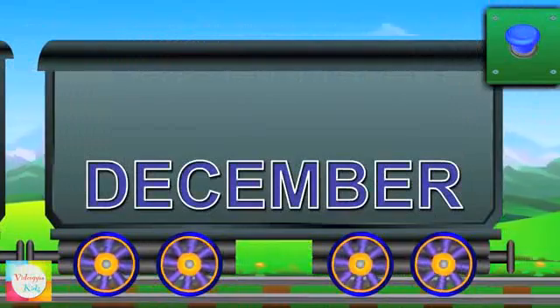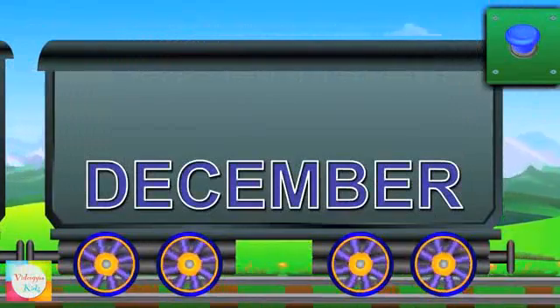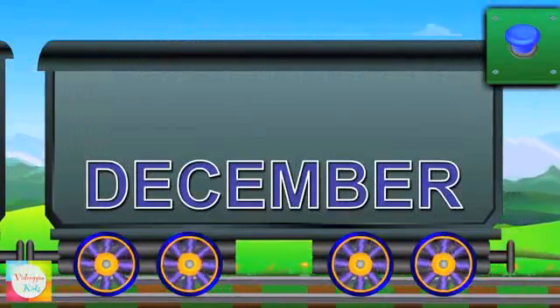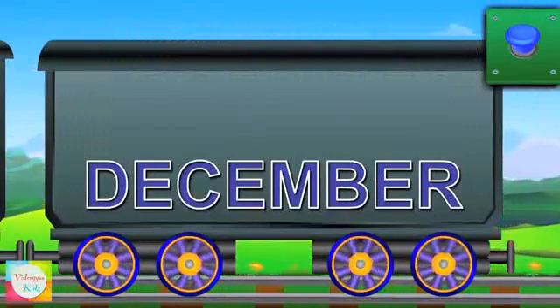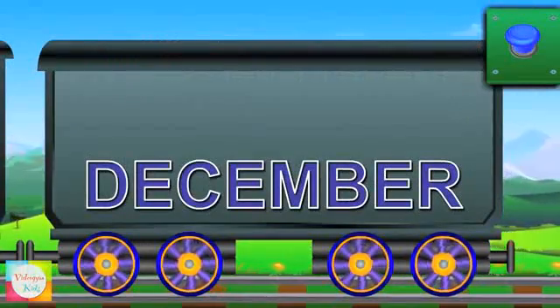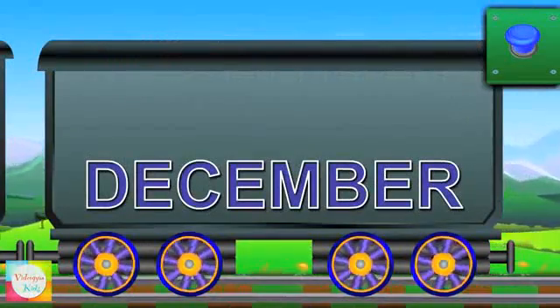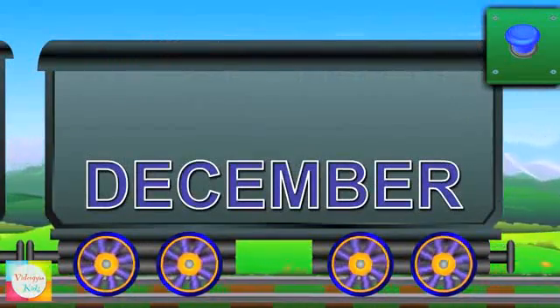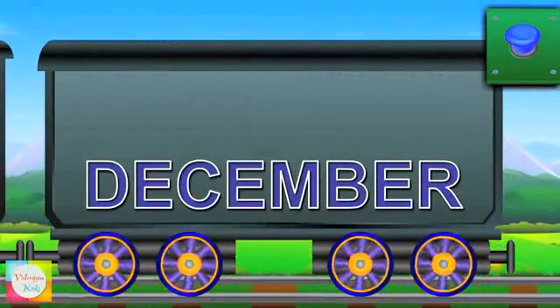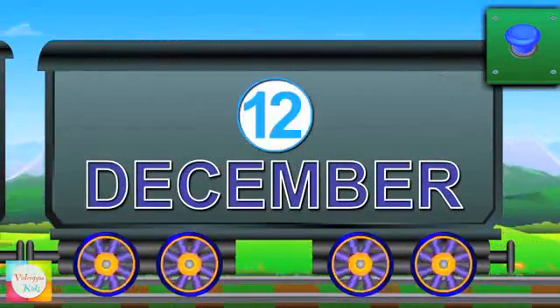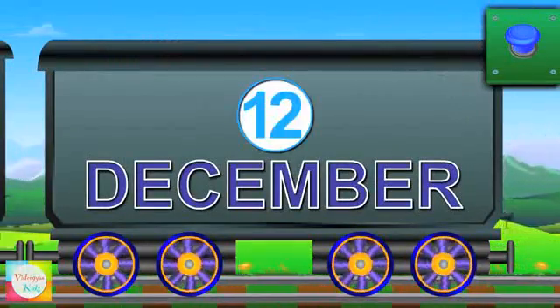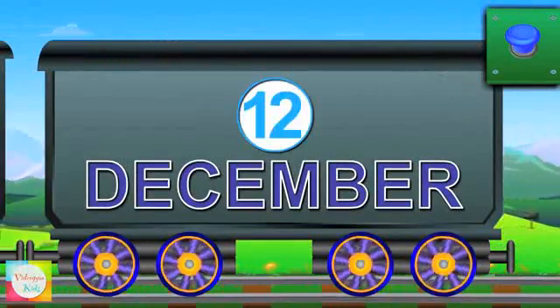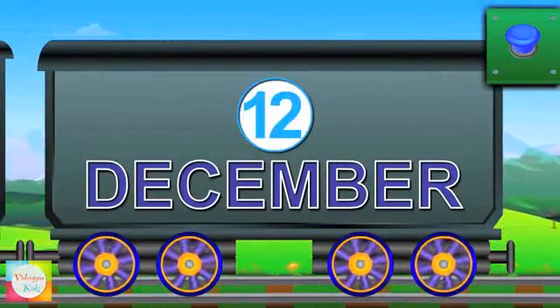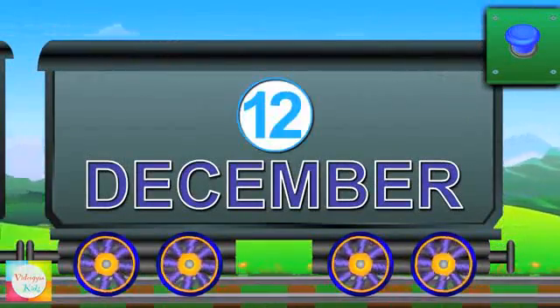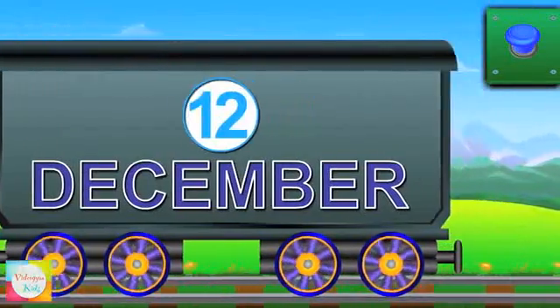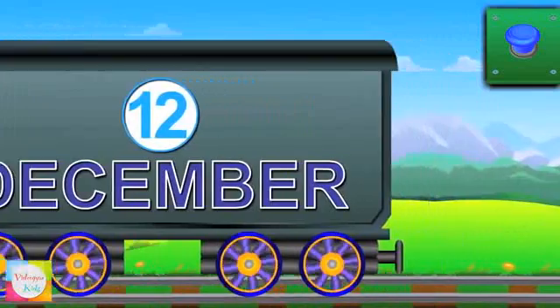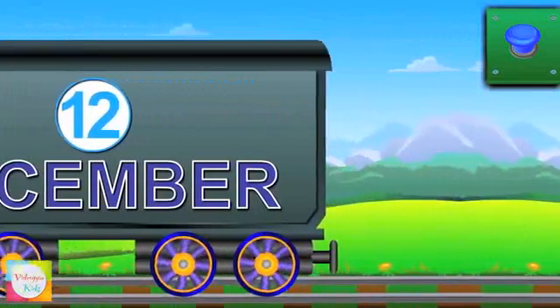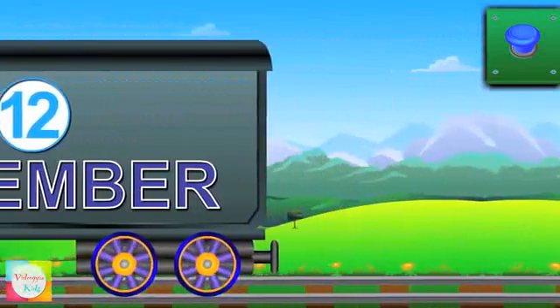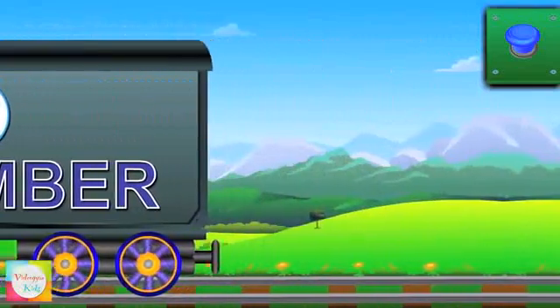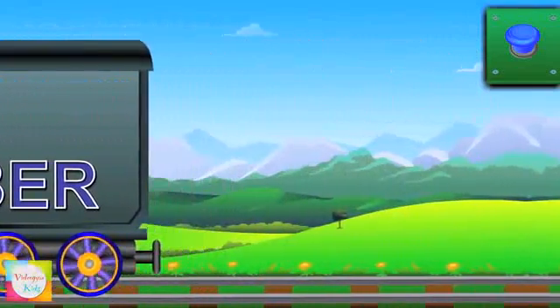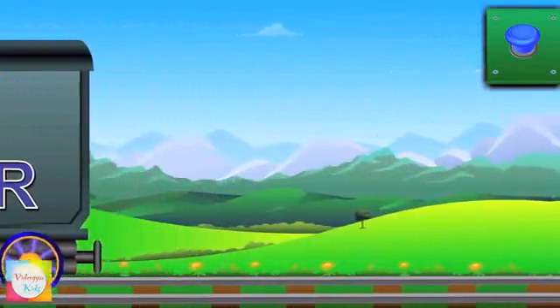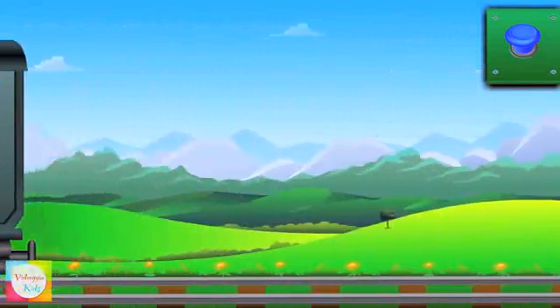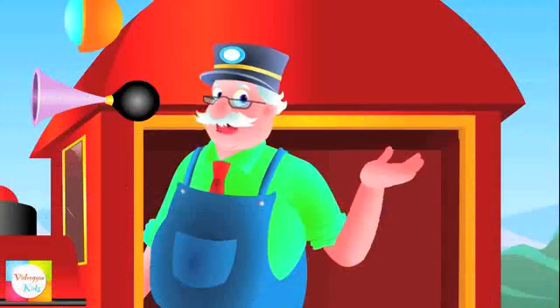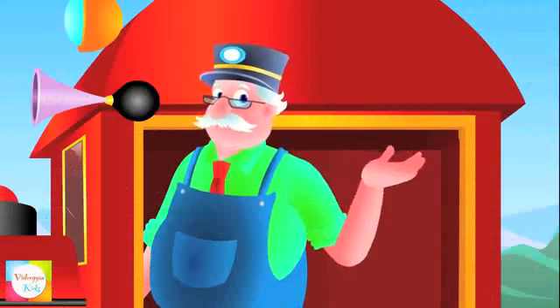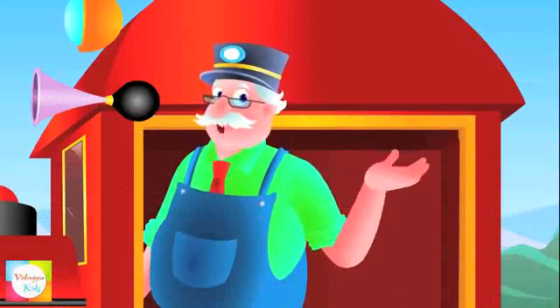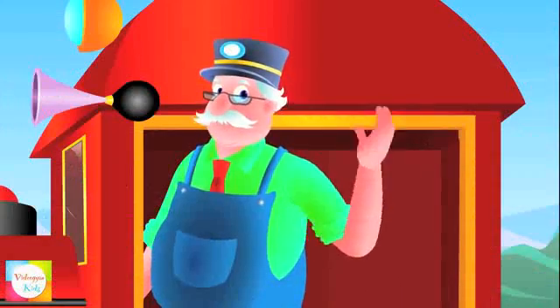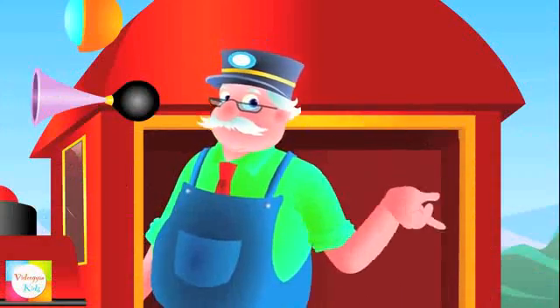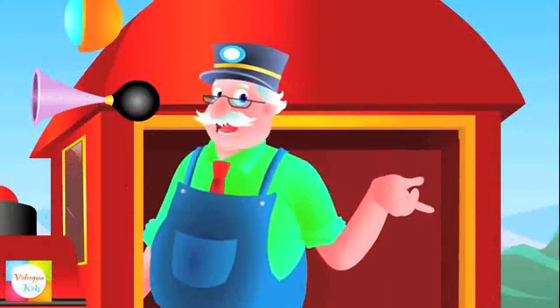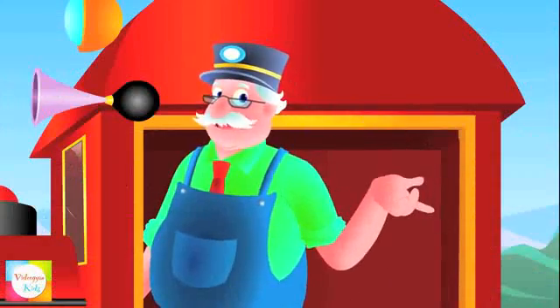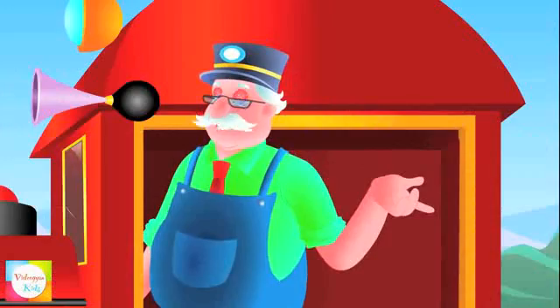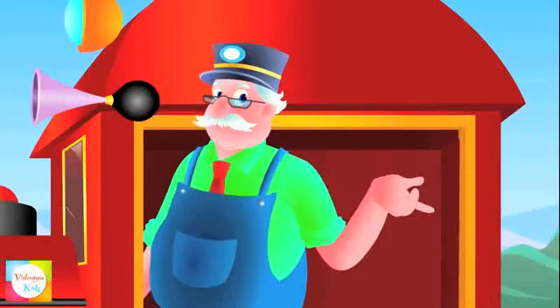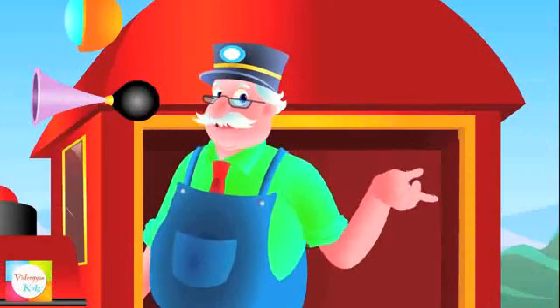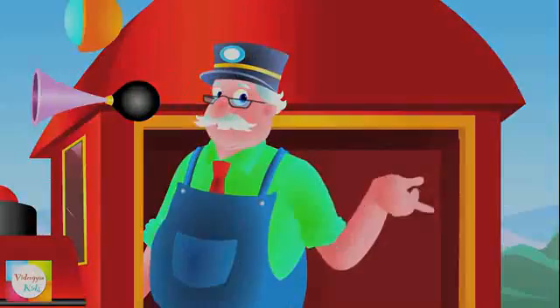Lastly, hi, Mr. December. It's the twelfth month of the year. Are you ready to learn more? Then watch out my next train and enjoy learning.